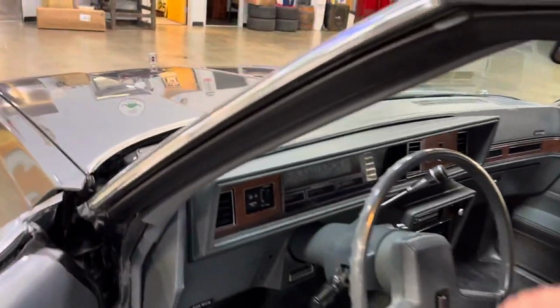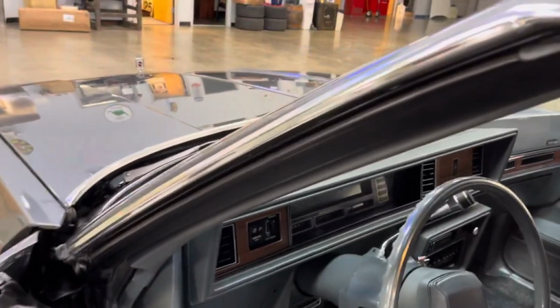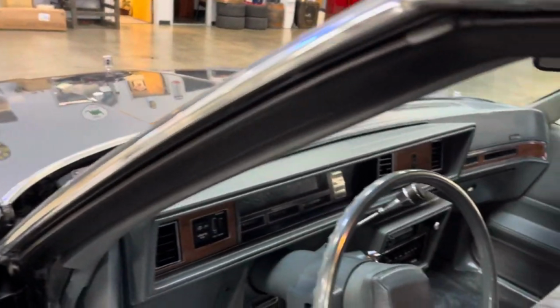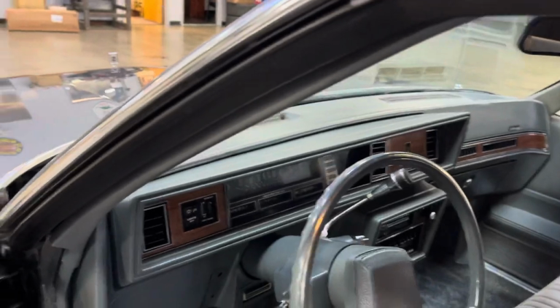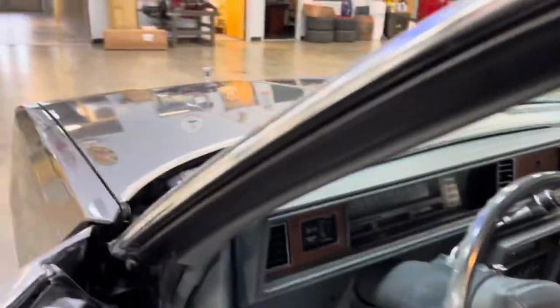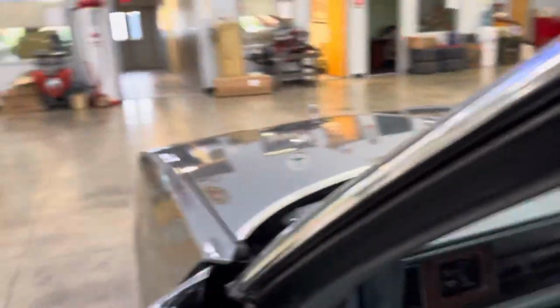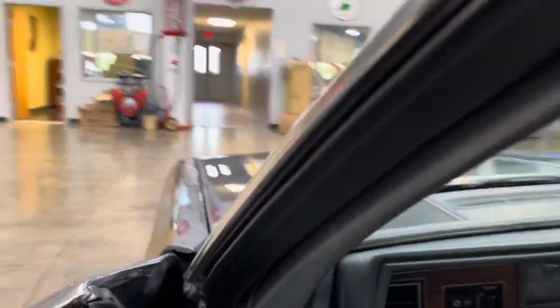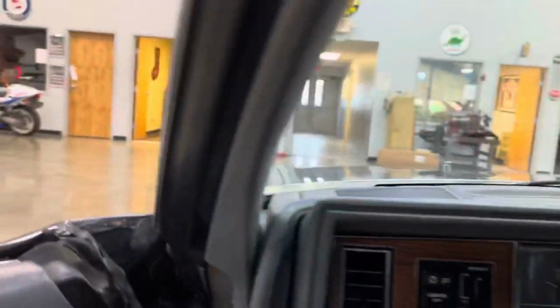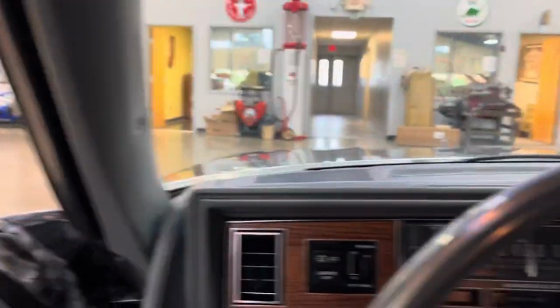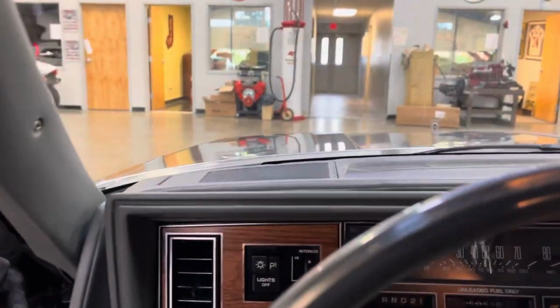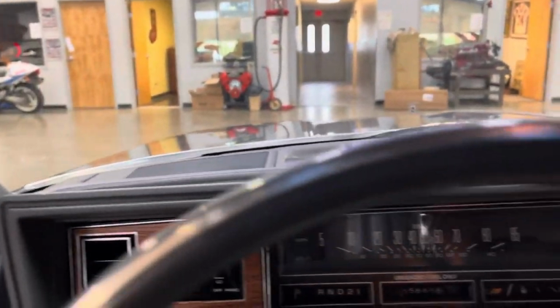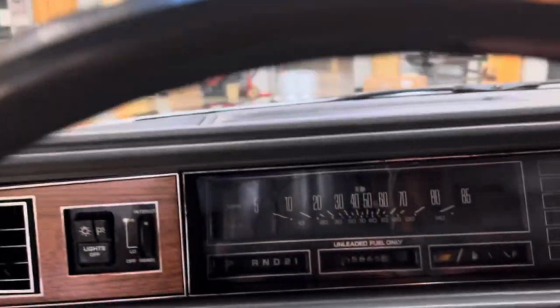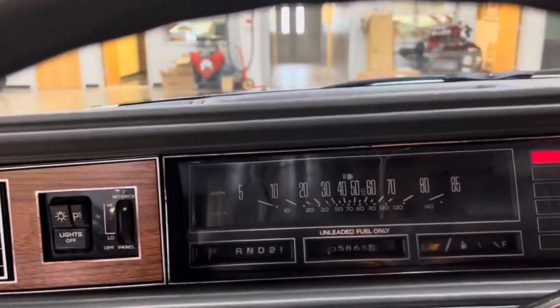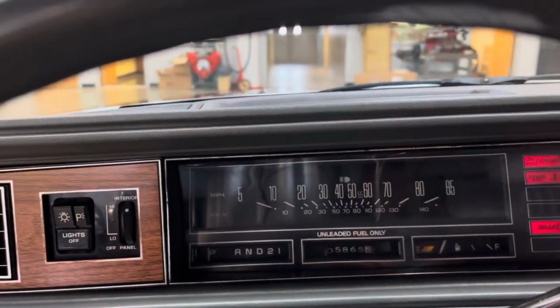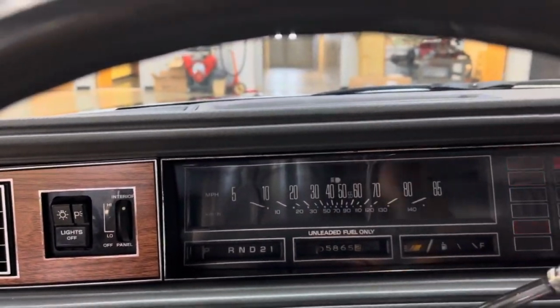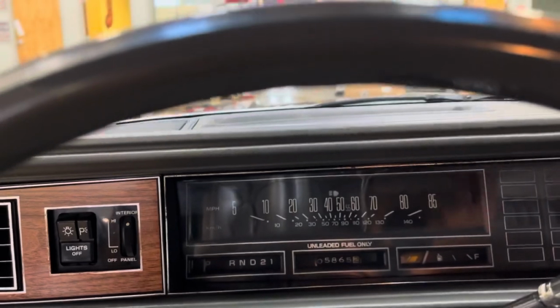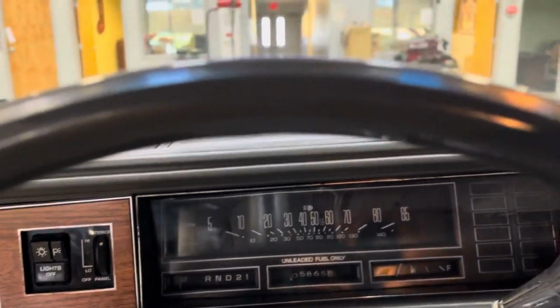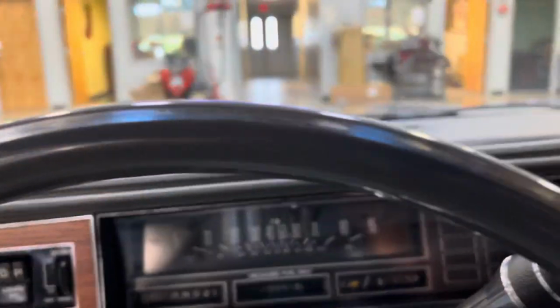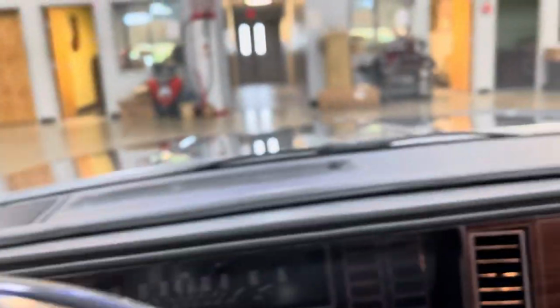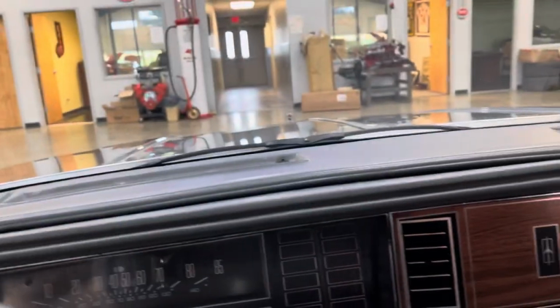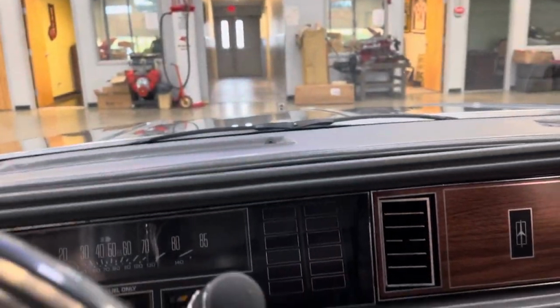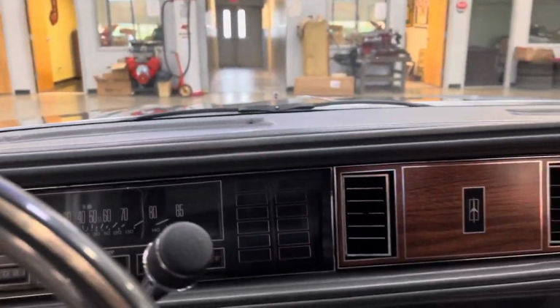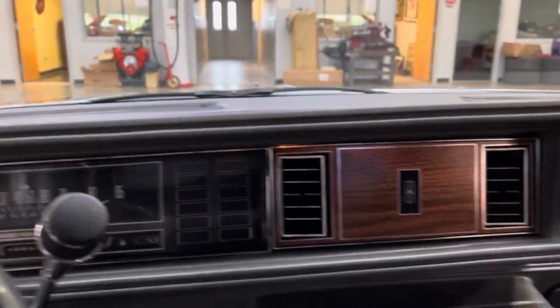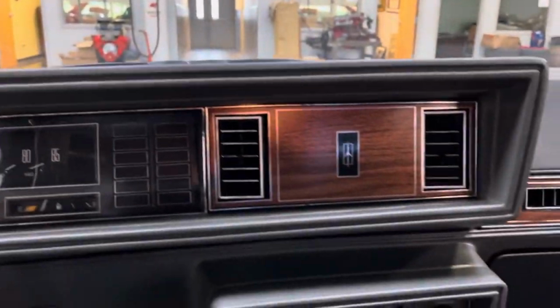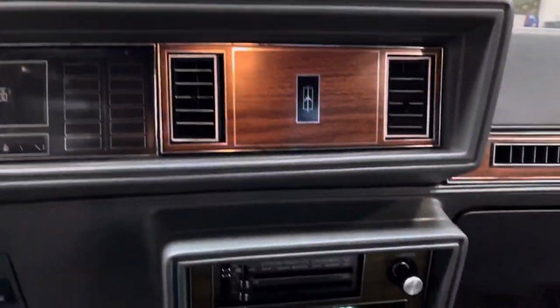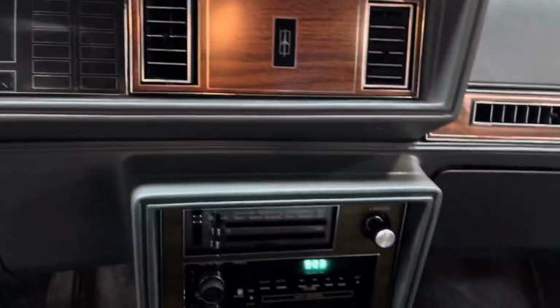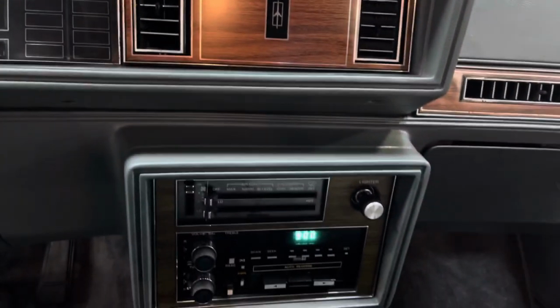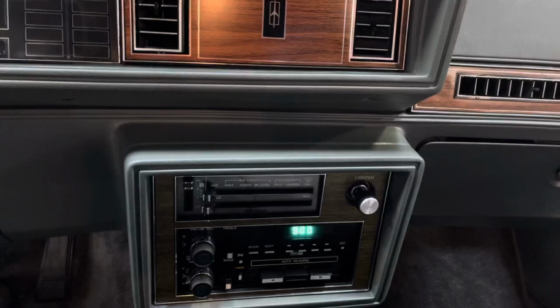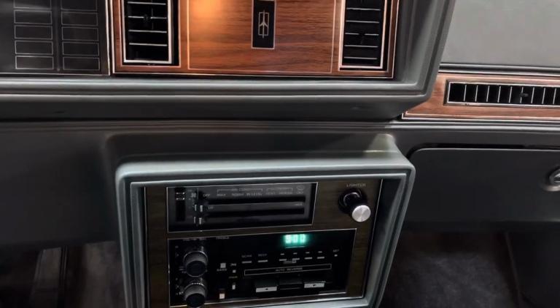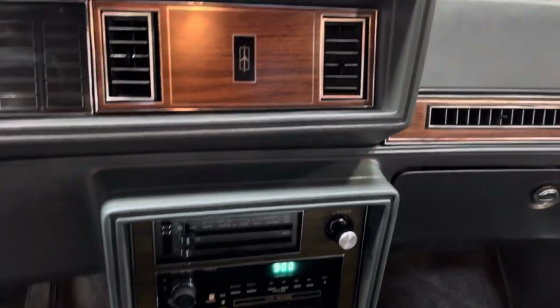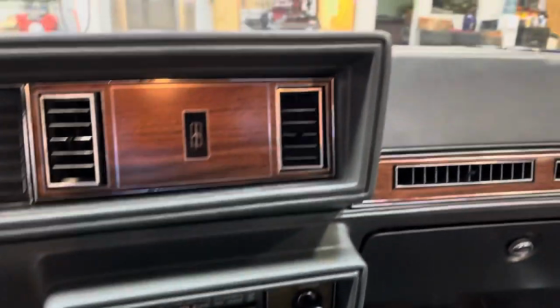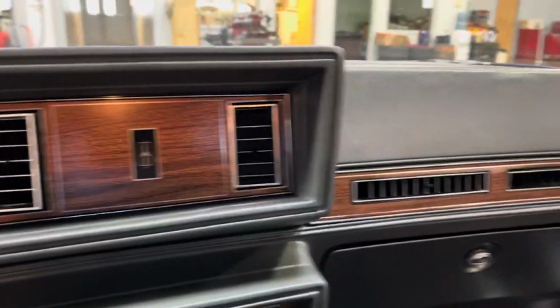Let's fire it up. Fires right up — nice, smooth idle. Factory radio's still on the dash.